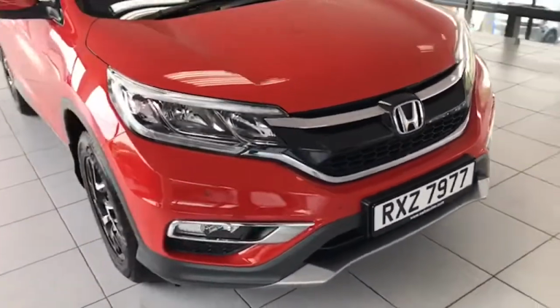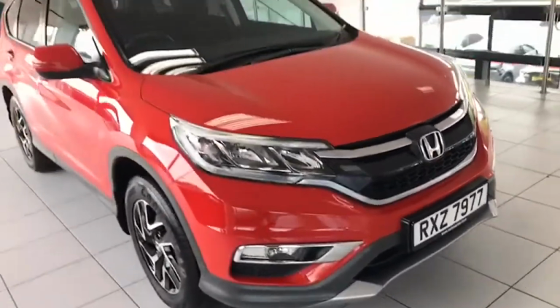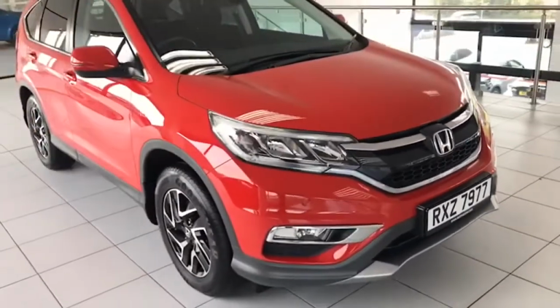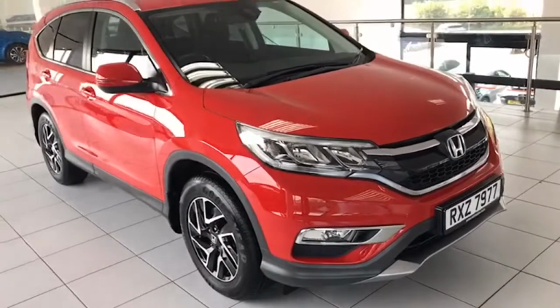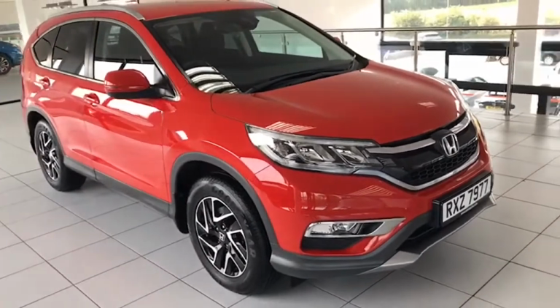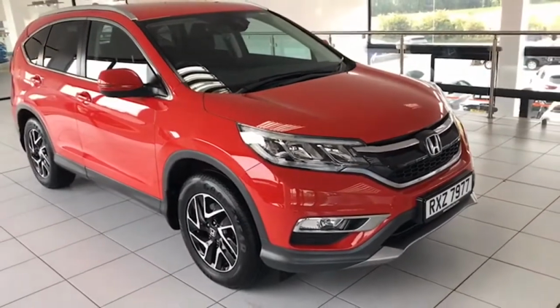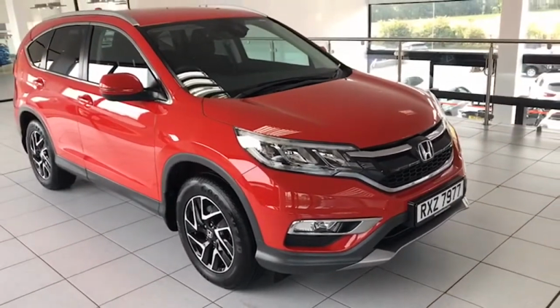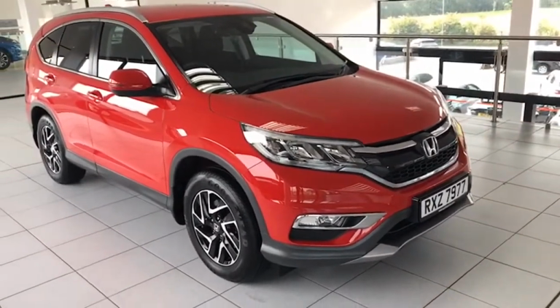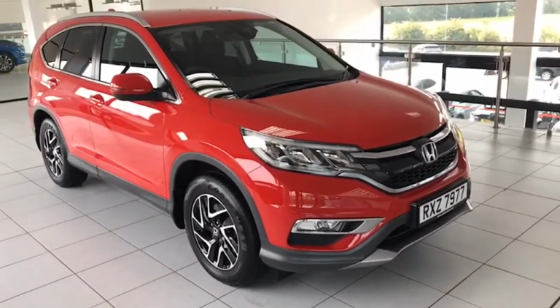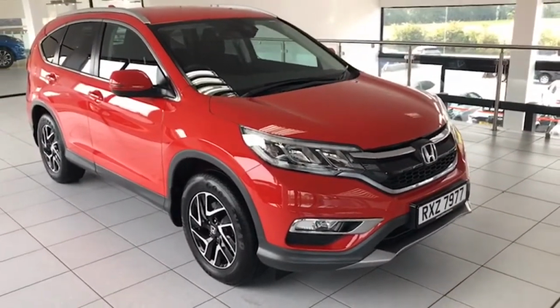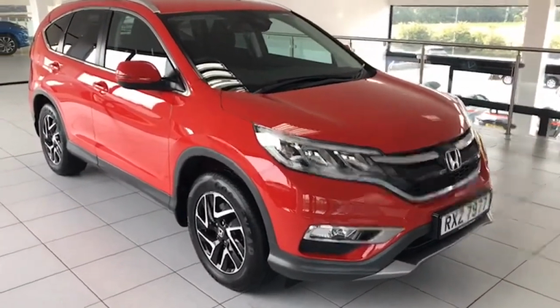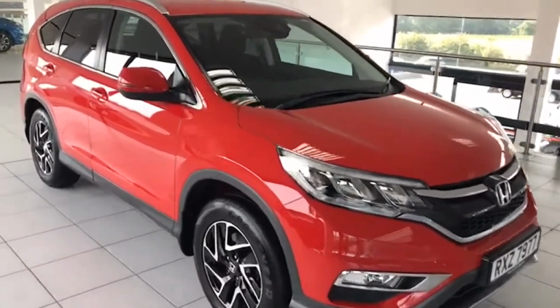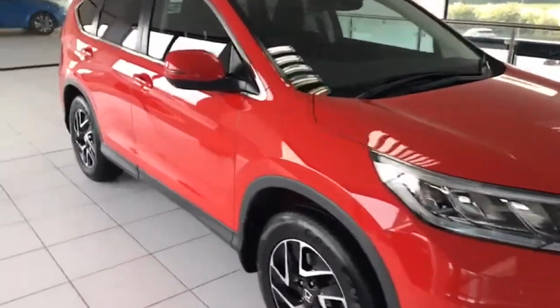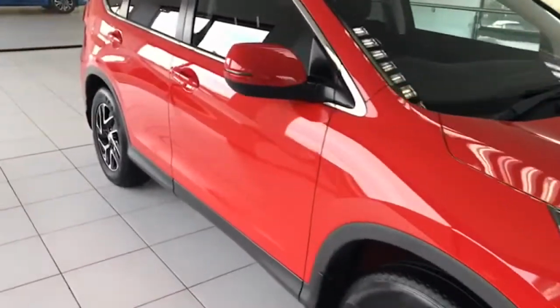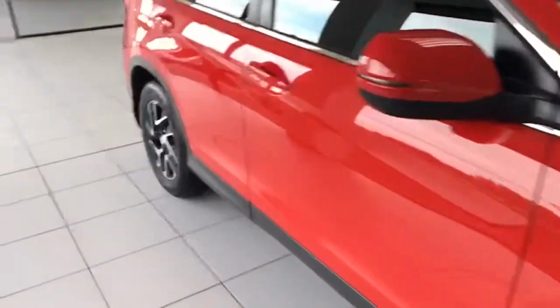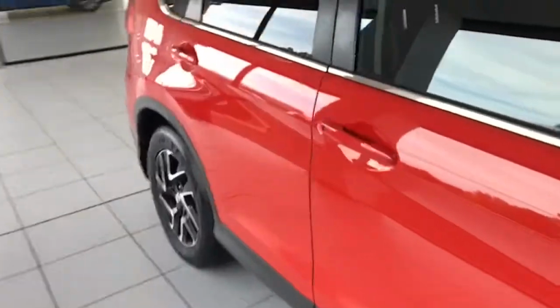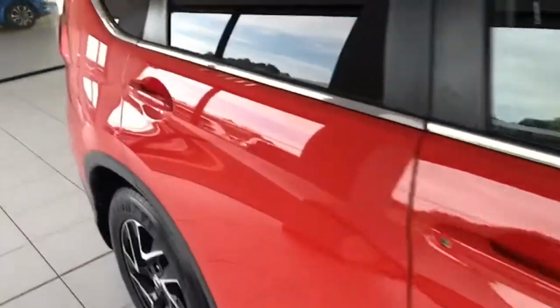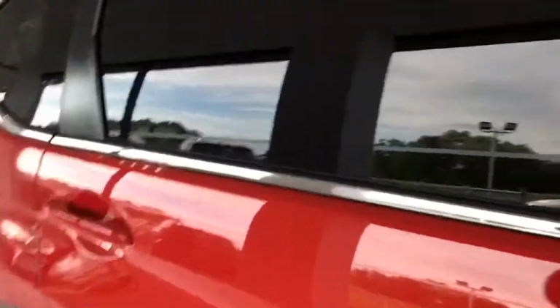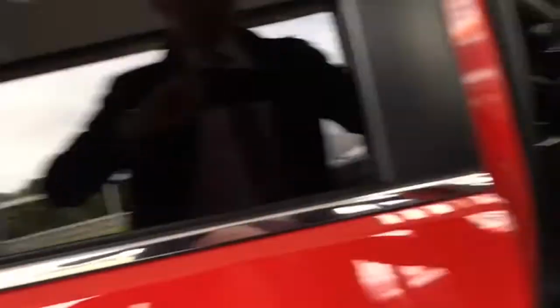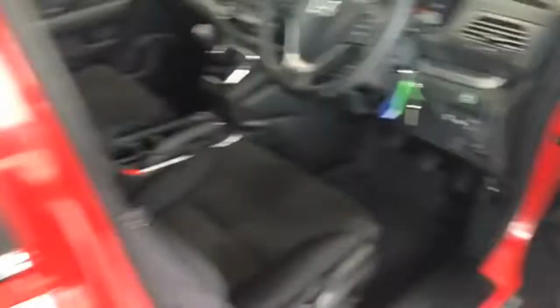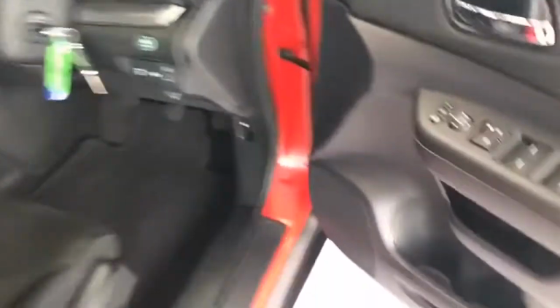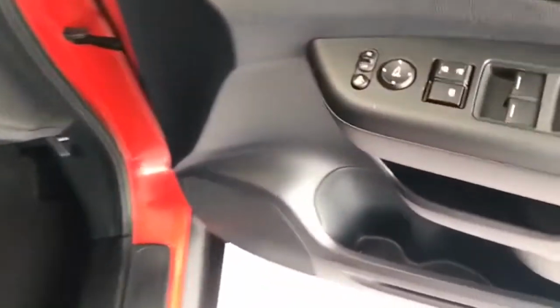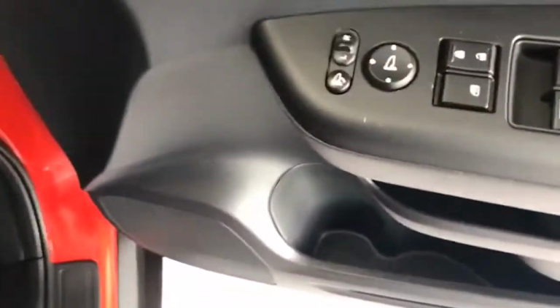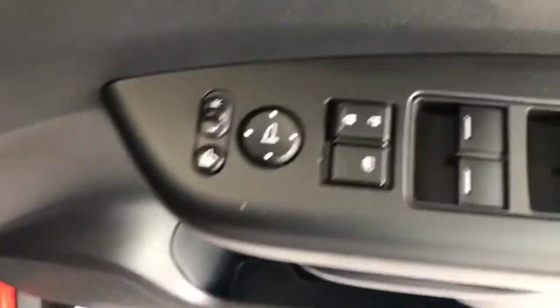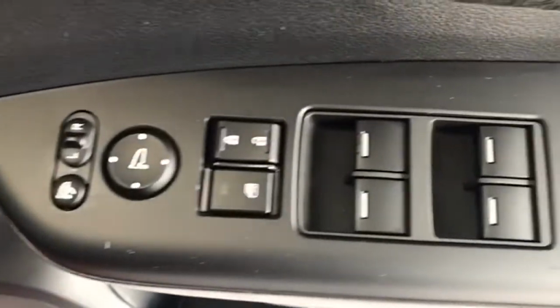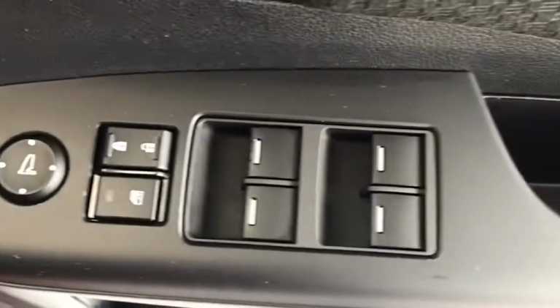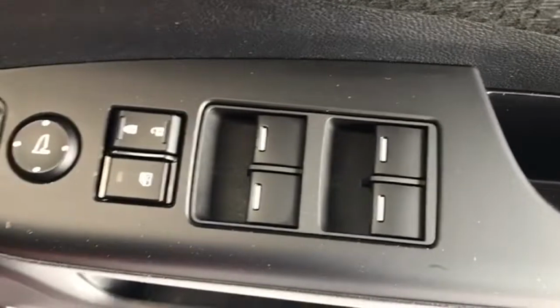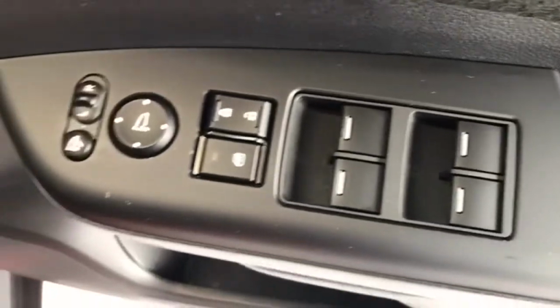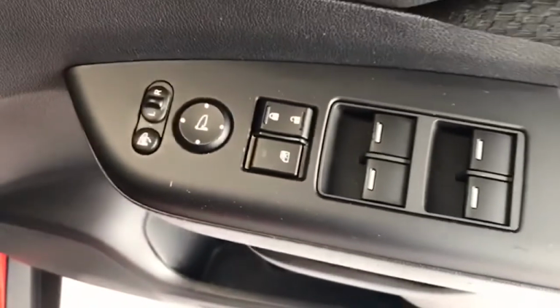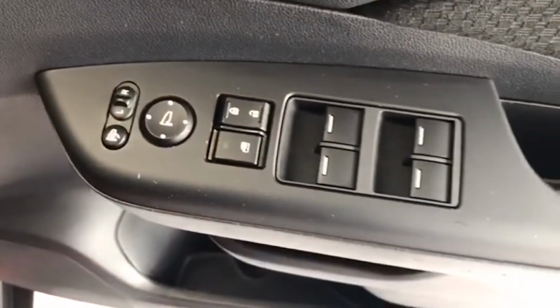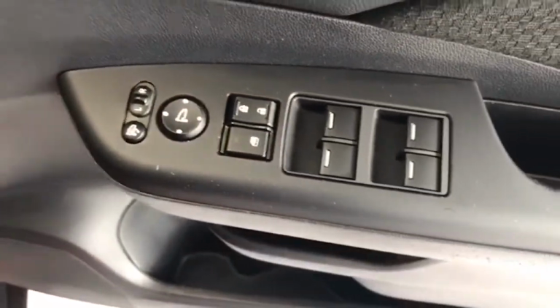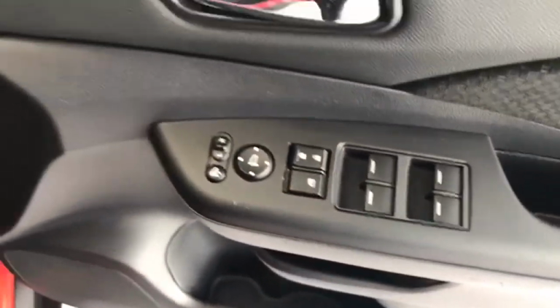Super colour of the Milano Red — a stunning looking vehicle. We'll bring you inside here and show you the features: four electric windows and the power folding door mirrors.